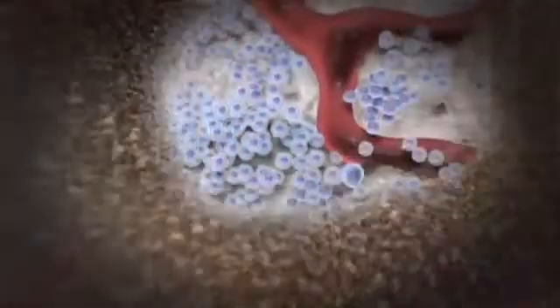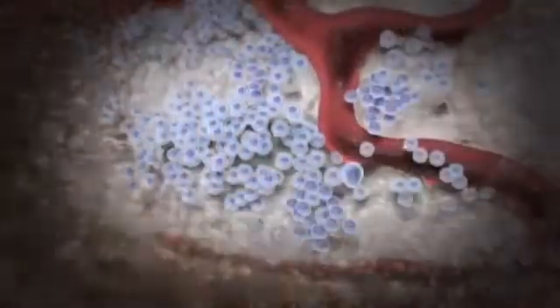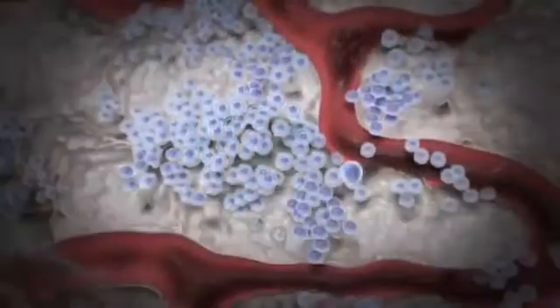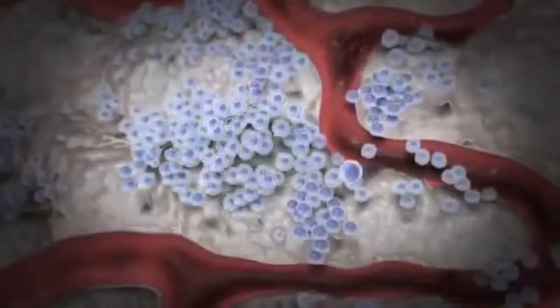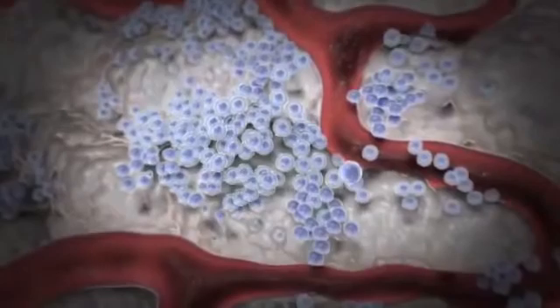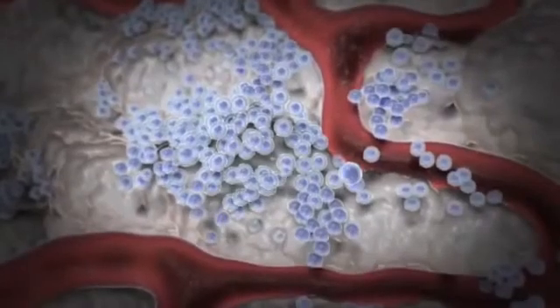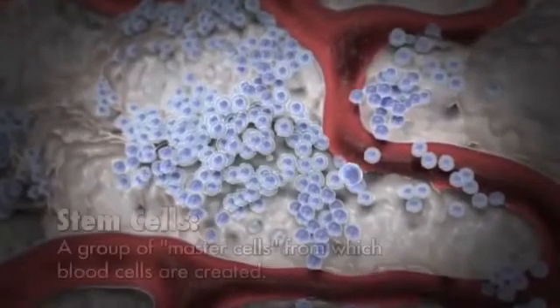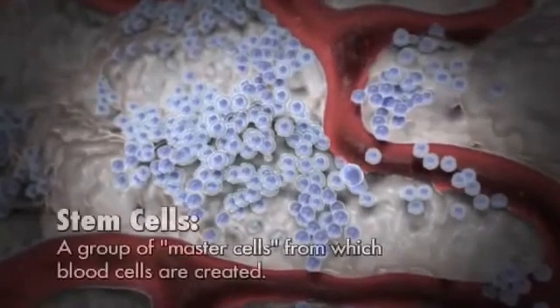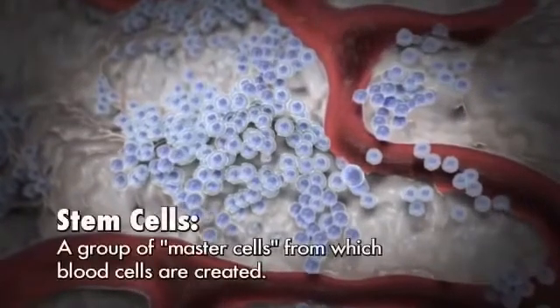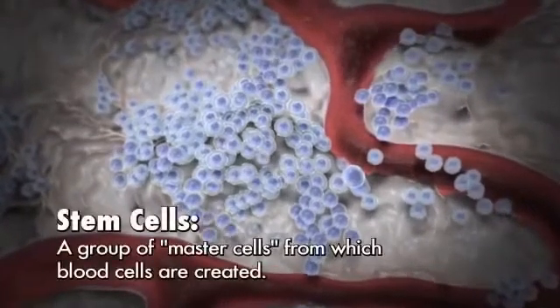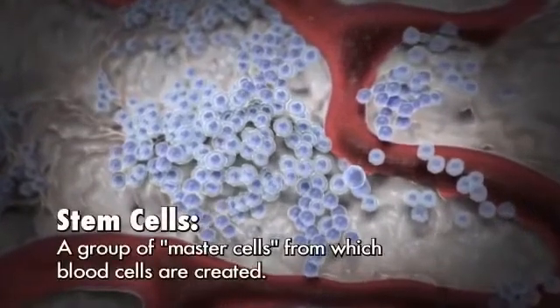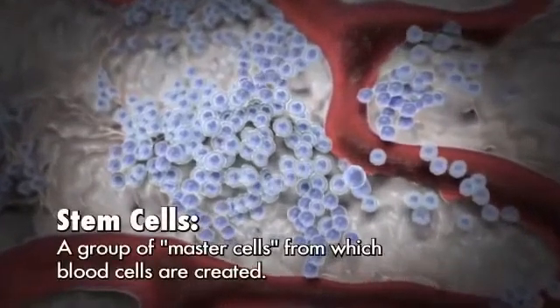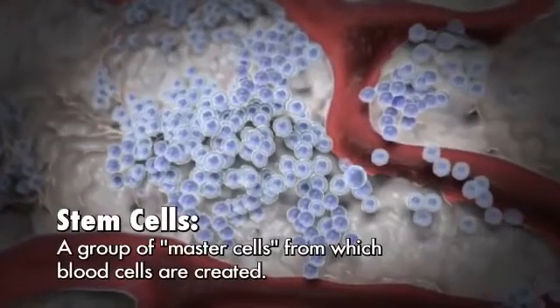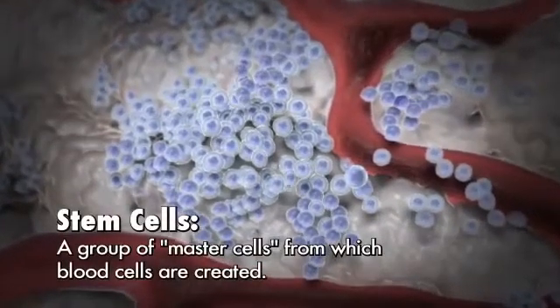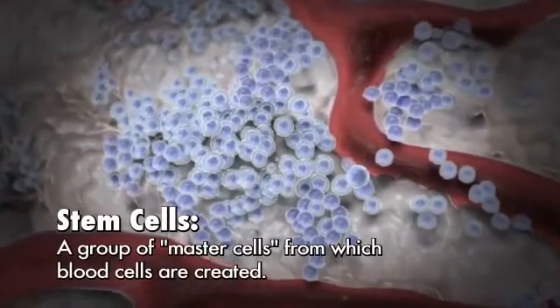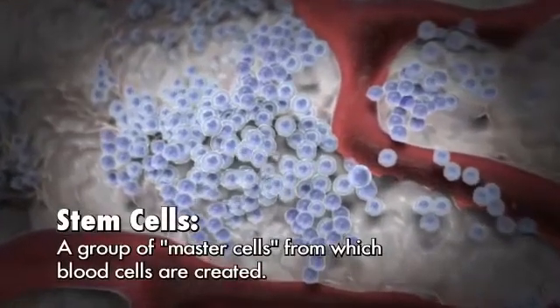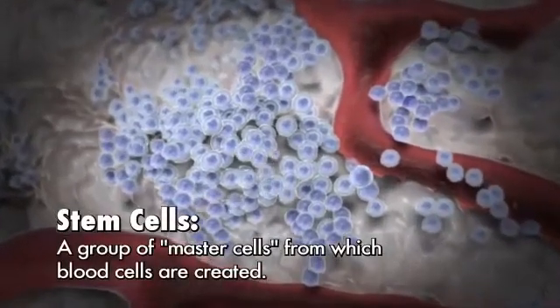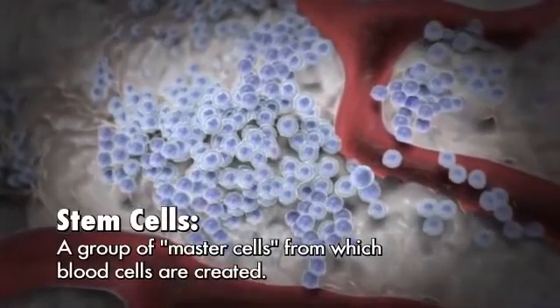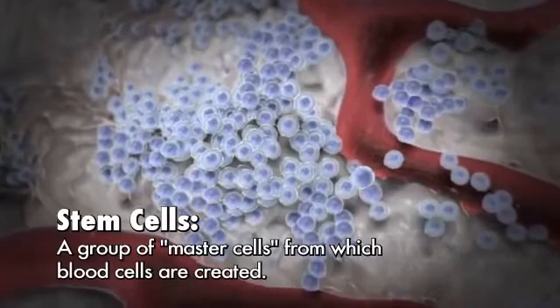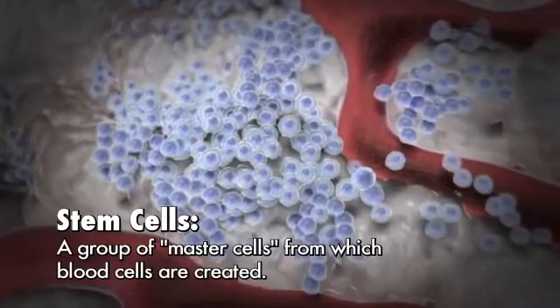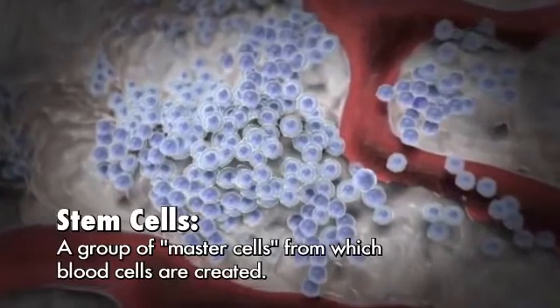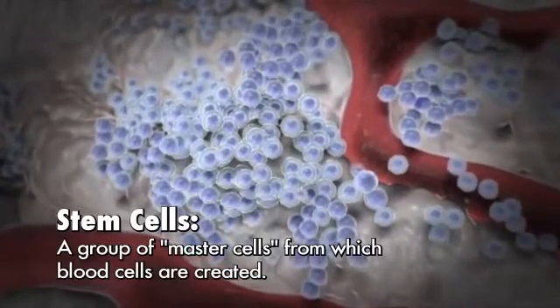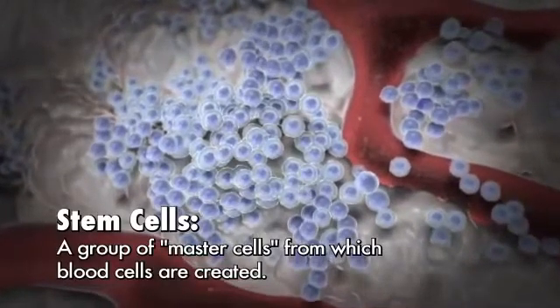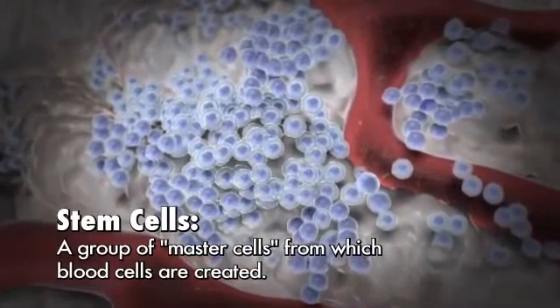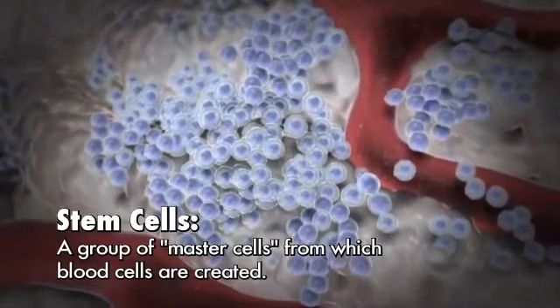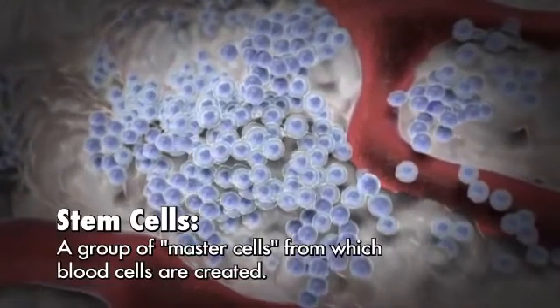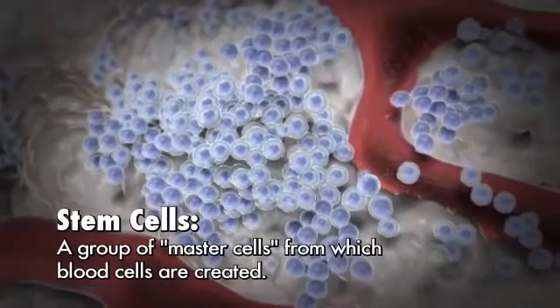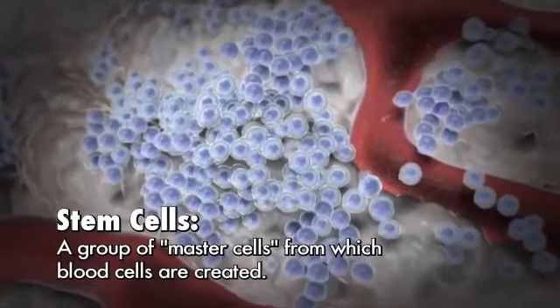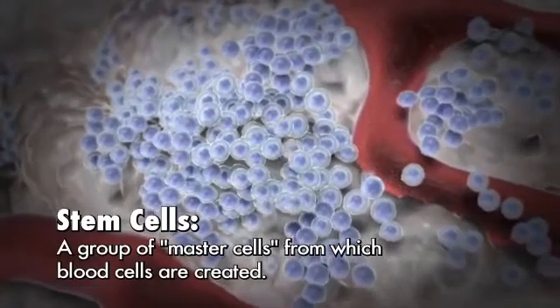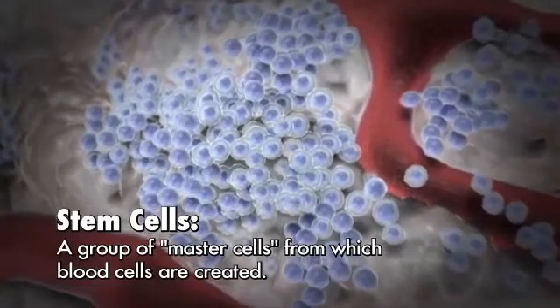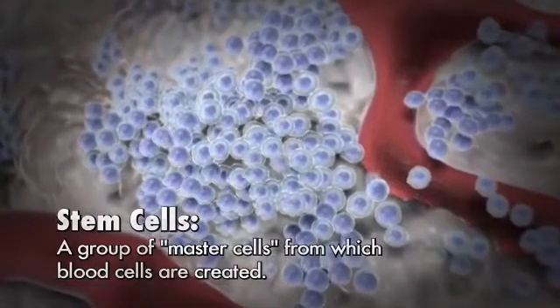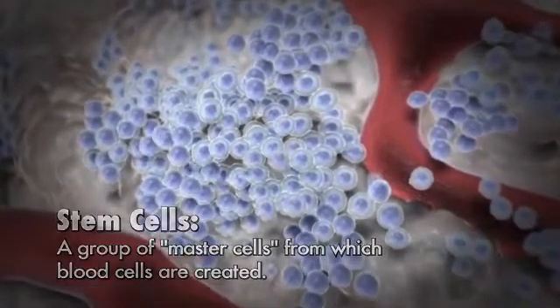Blood cells are created from a group of master cells called stem cells, which also live within the bone marrow. These stem cells have the ability to divide and produce all the different types of blood cells.